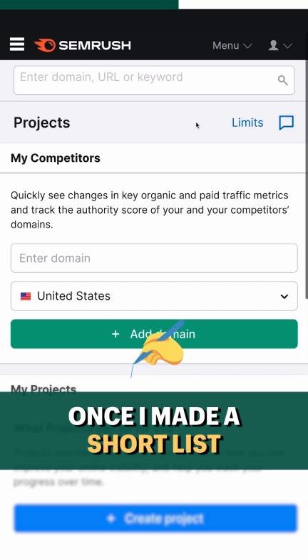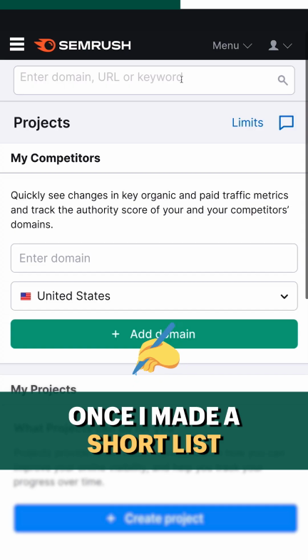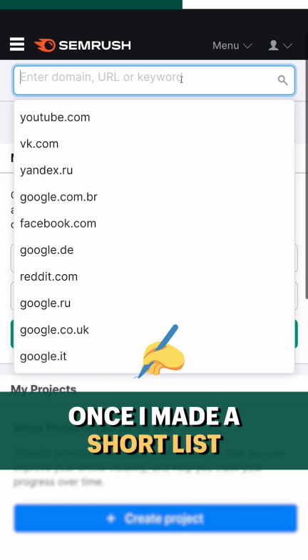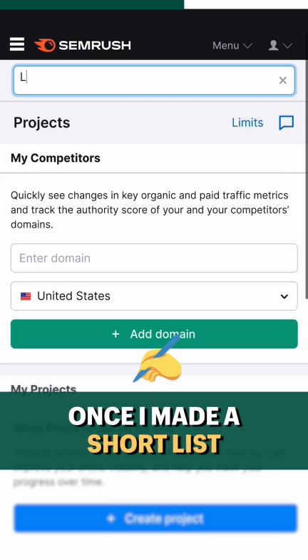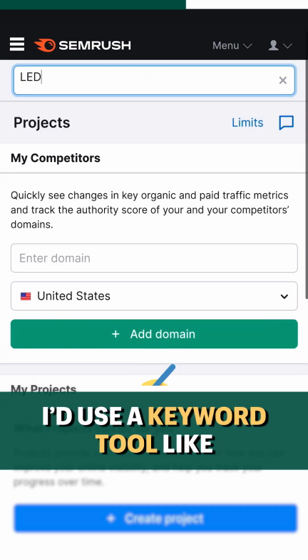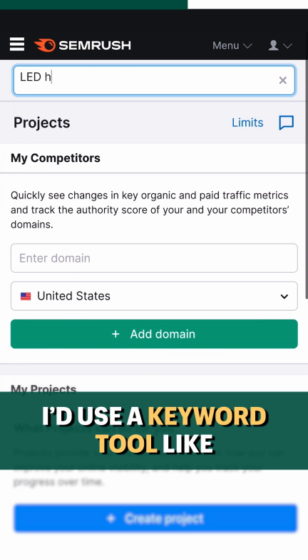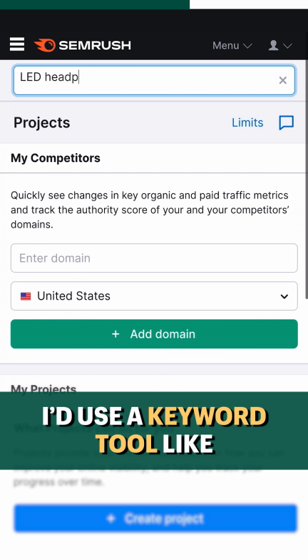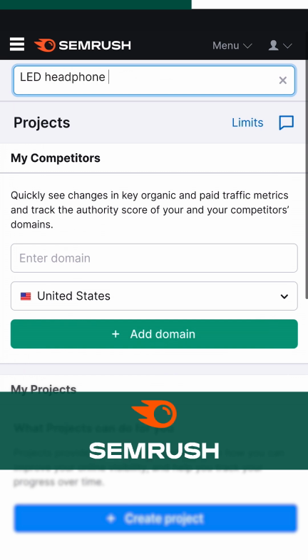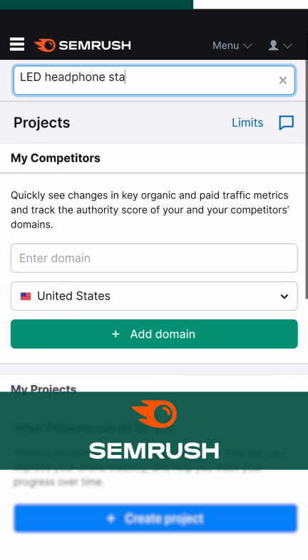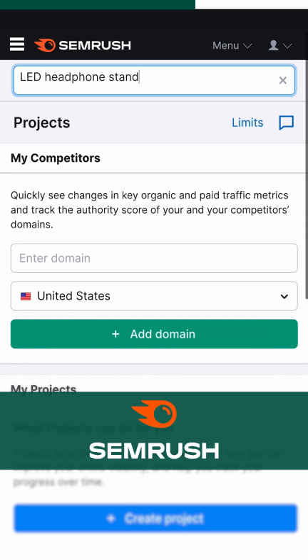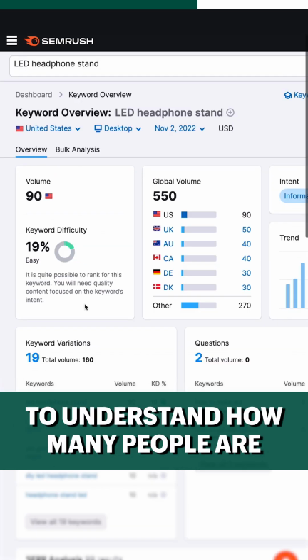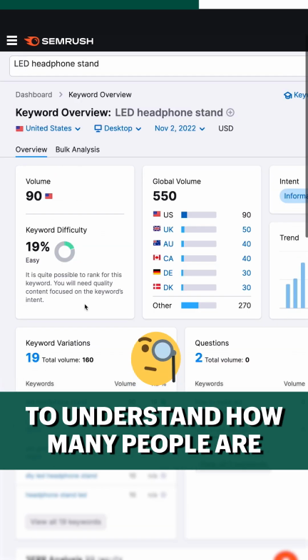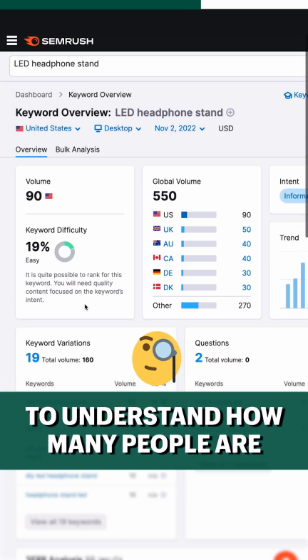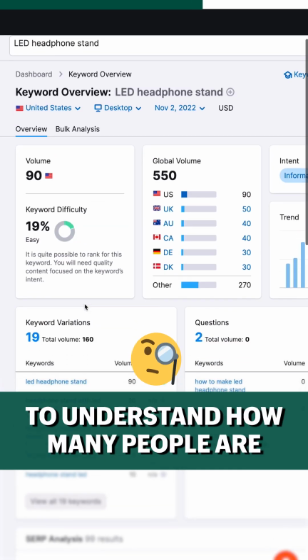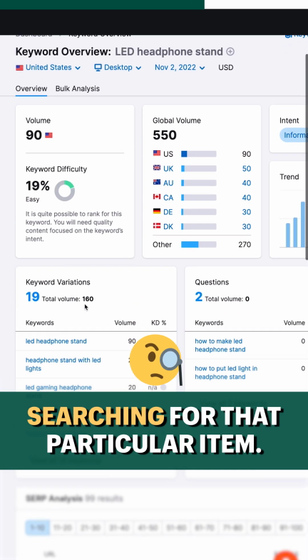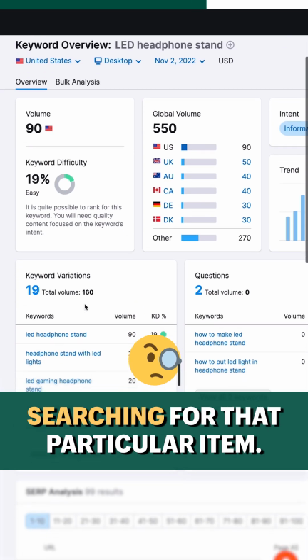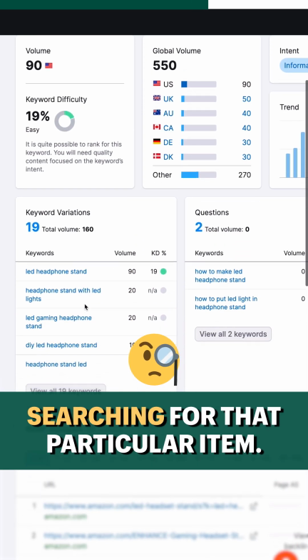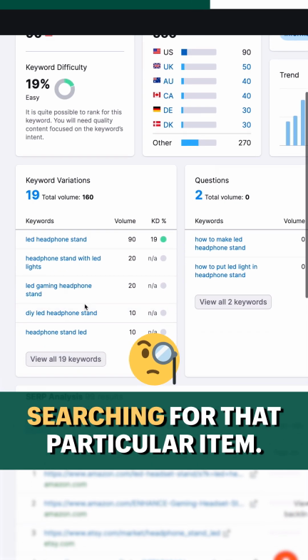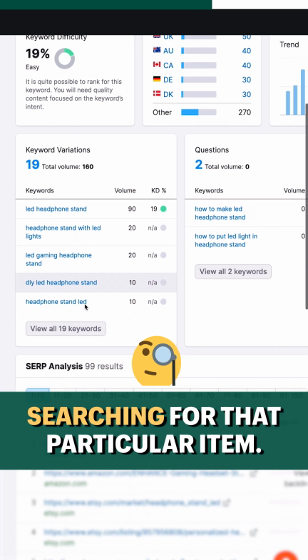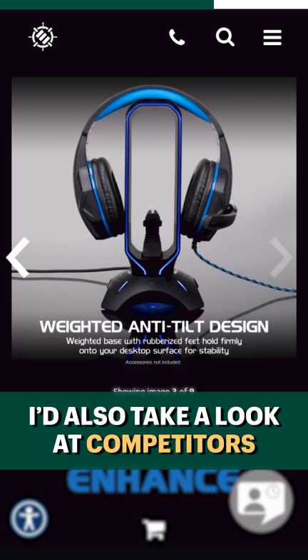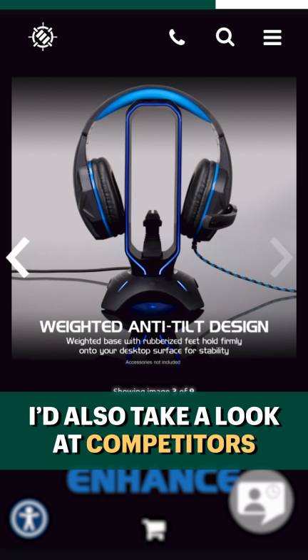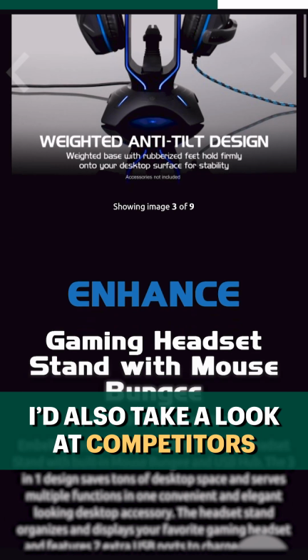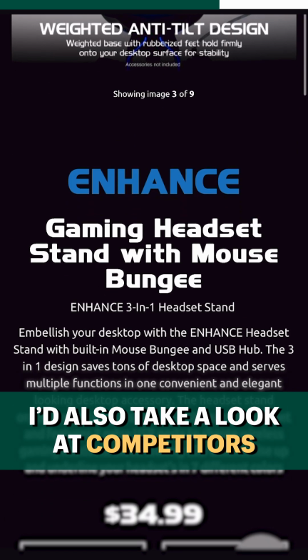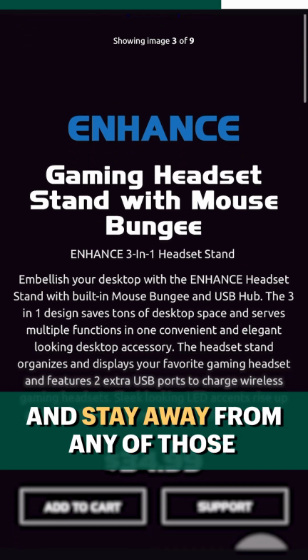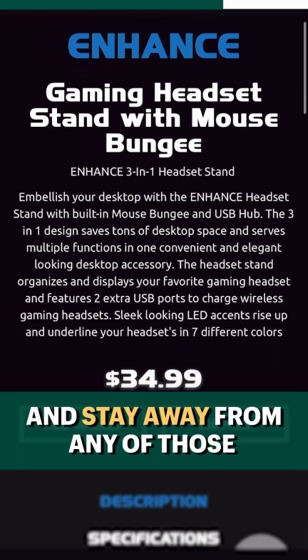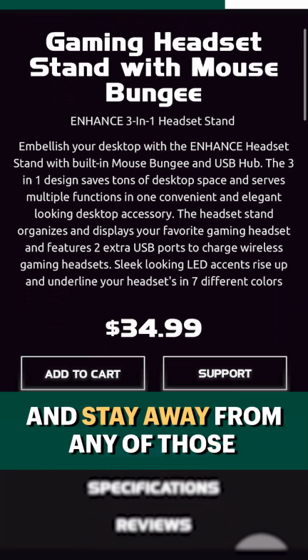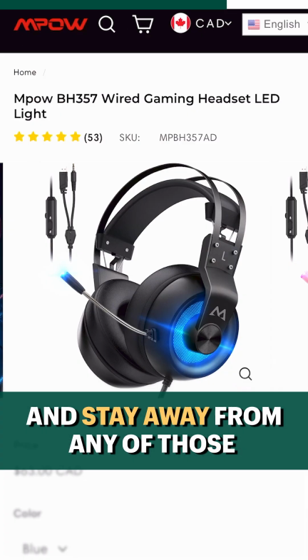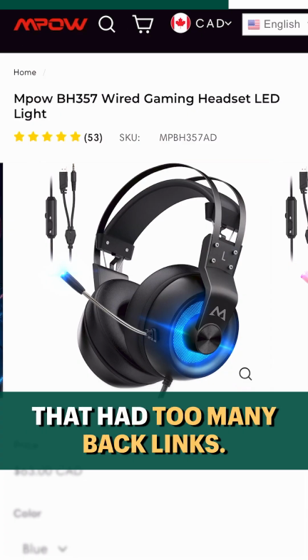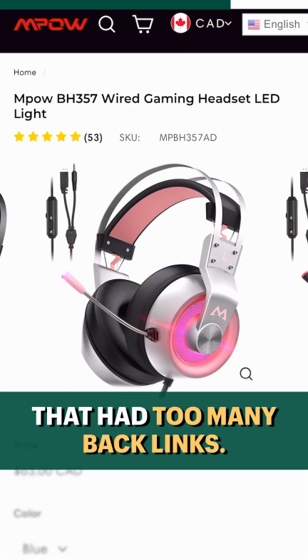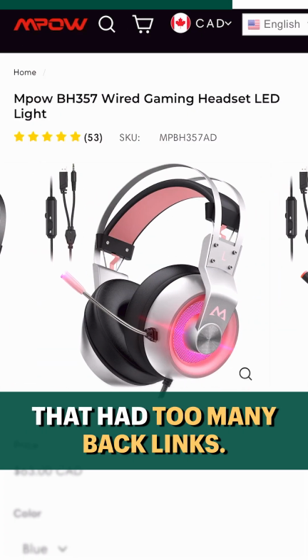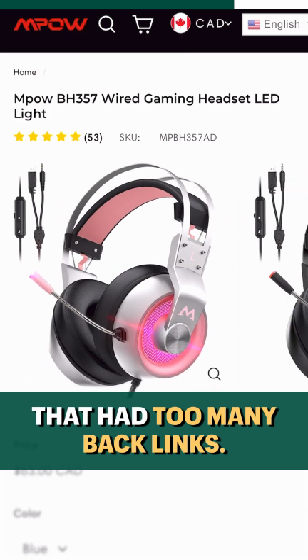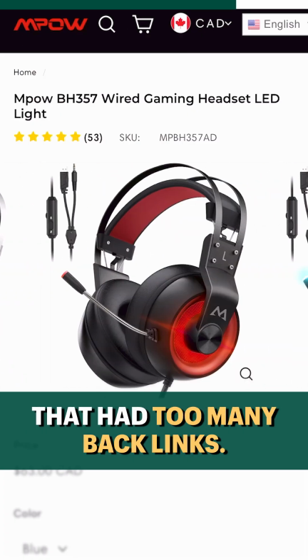Once I made a shortlist, I'd use a keyword tool like SEMrush to understand how many people are searching for that particular item. I'd also take a look at competitors and stay away from any of those that had too many backlinks.